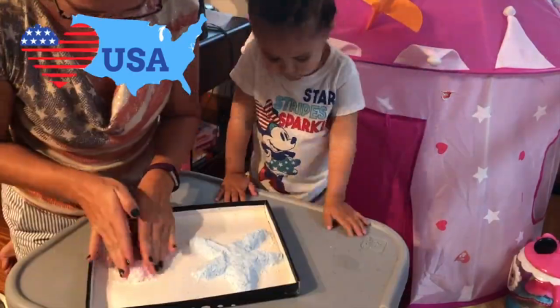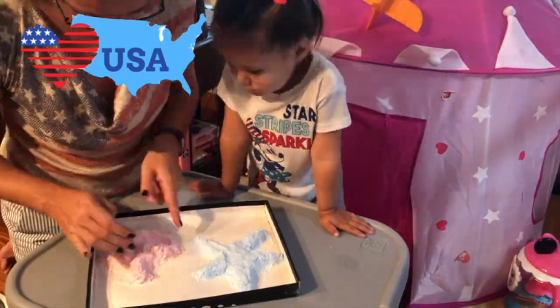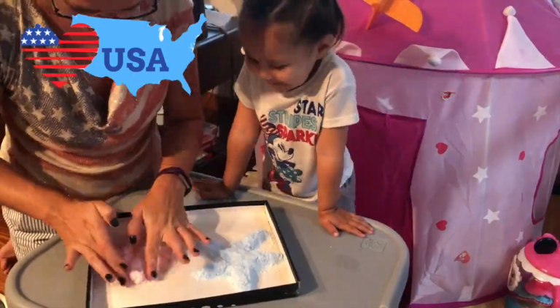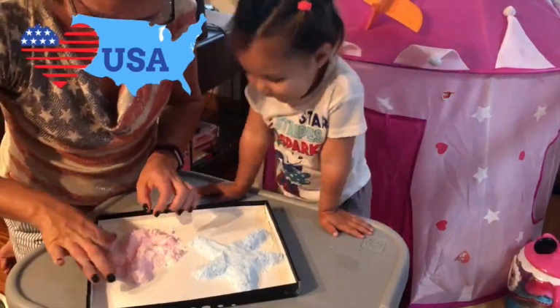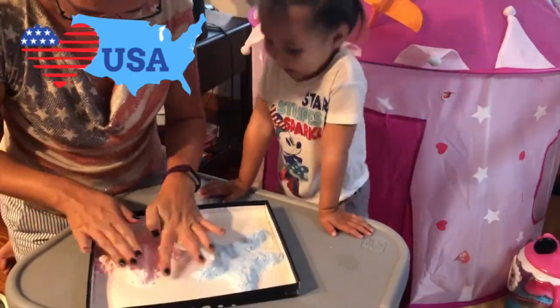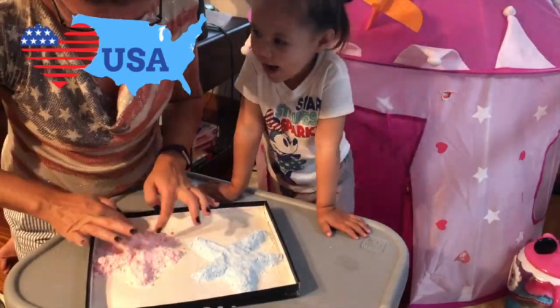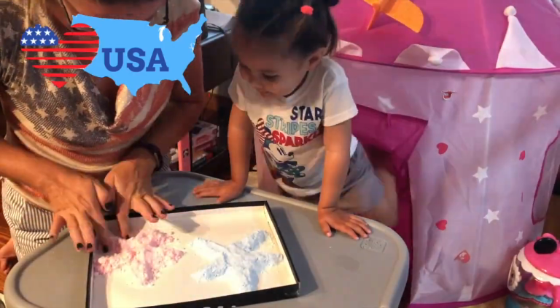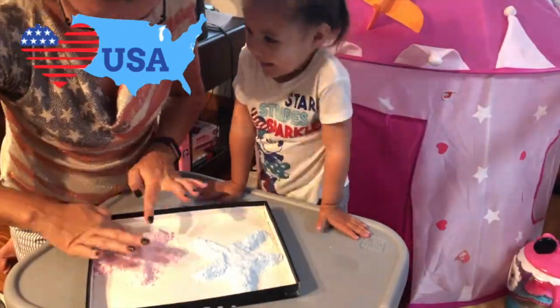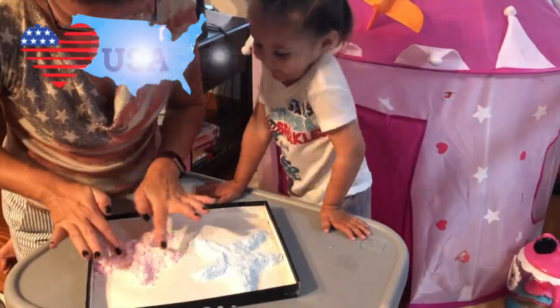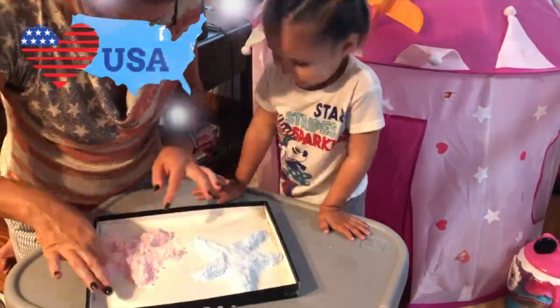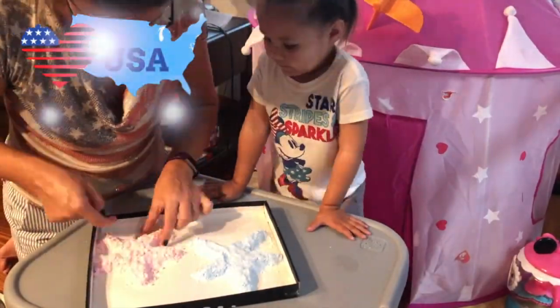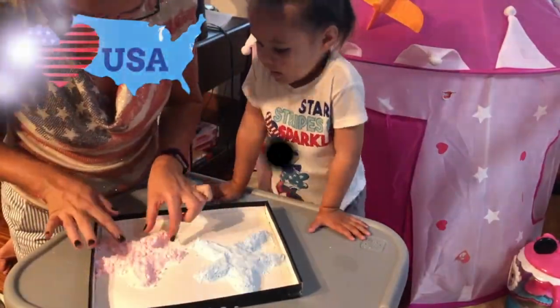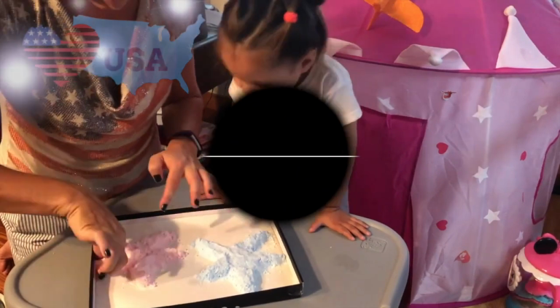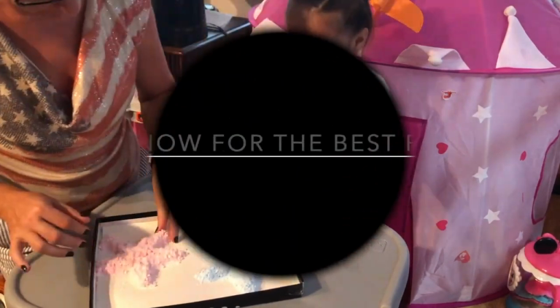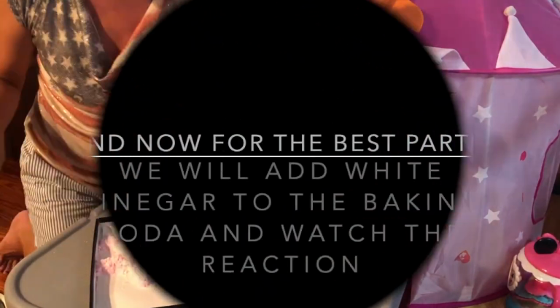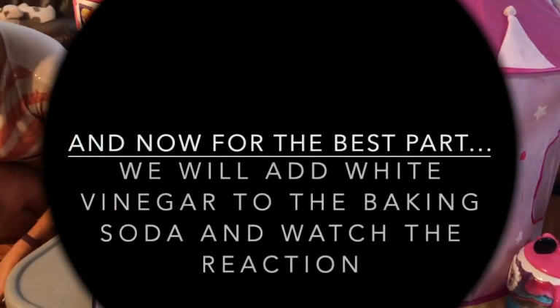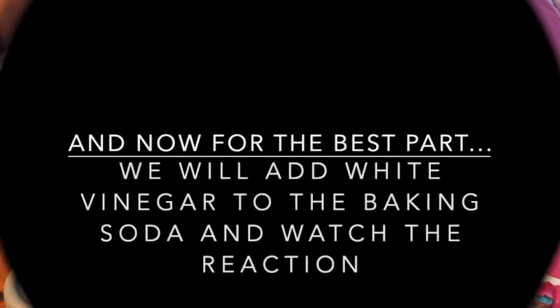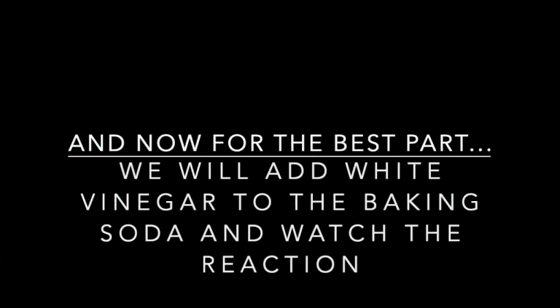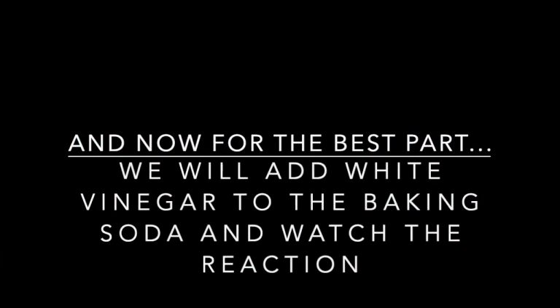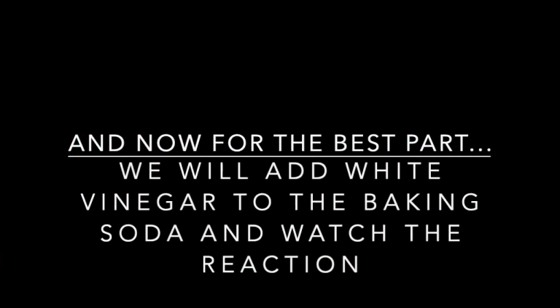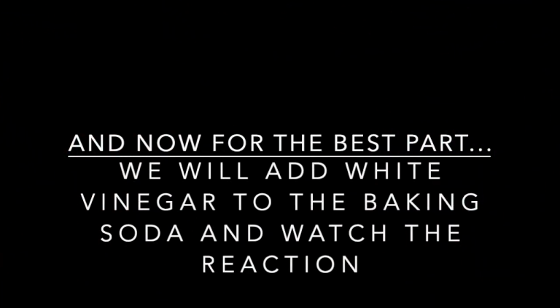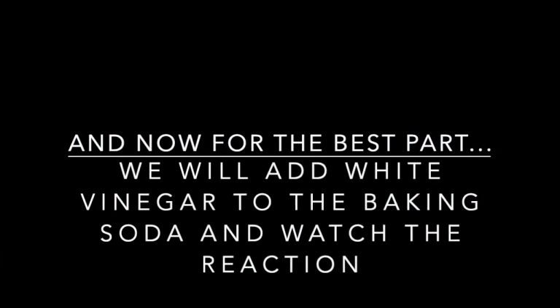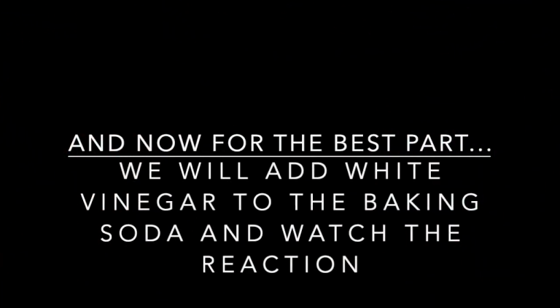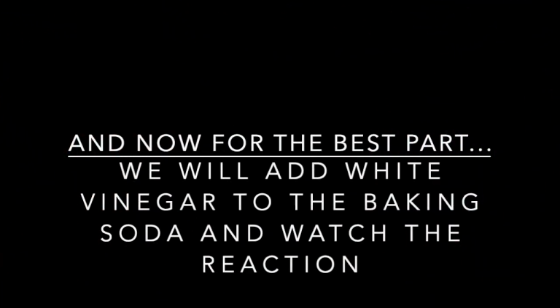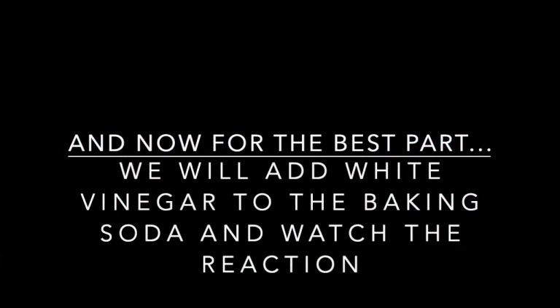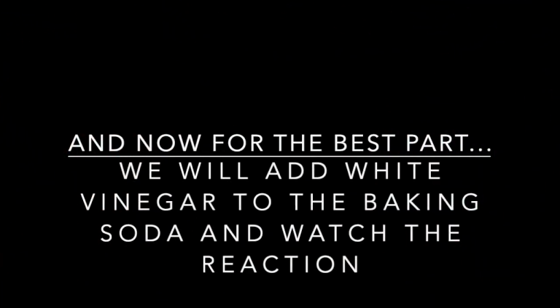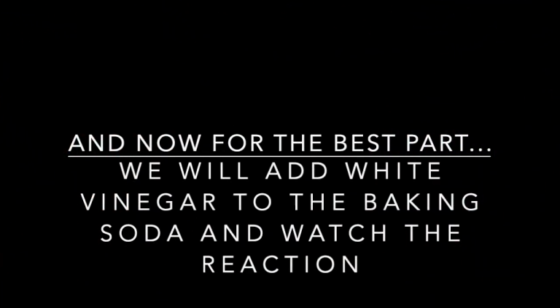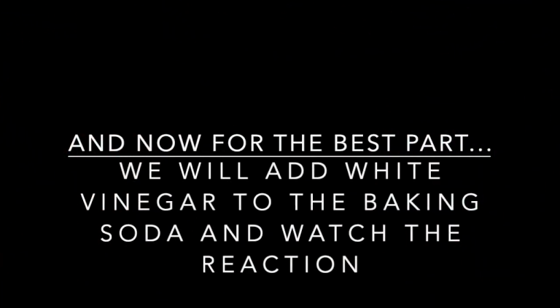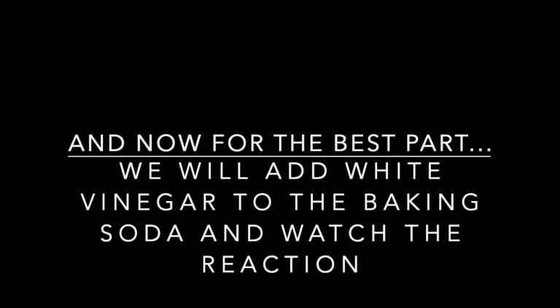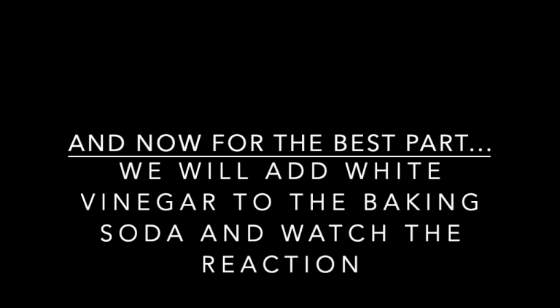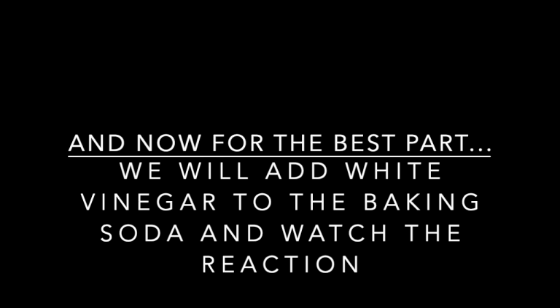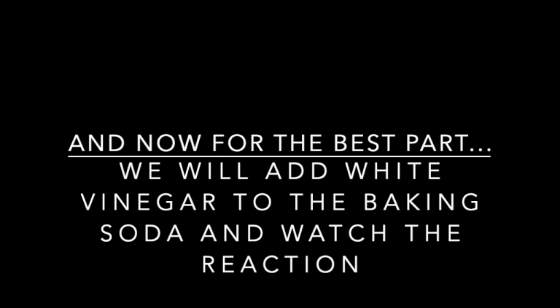Once everything's mixed, you can make your shapes. And now the best part — we will add white vinegar to the baking soda and watch the reaction!